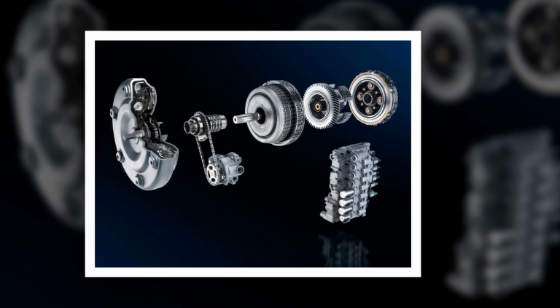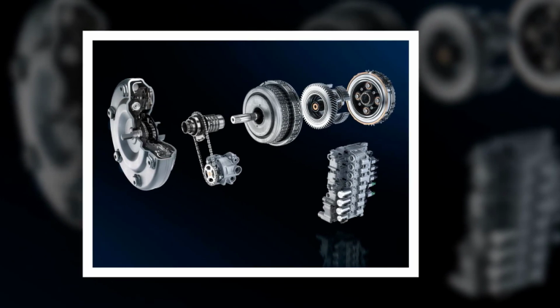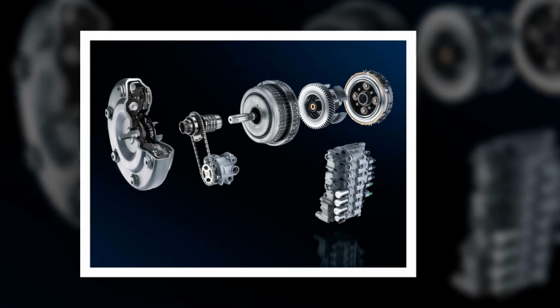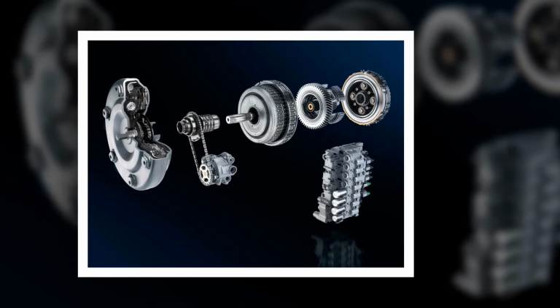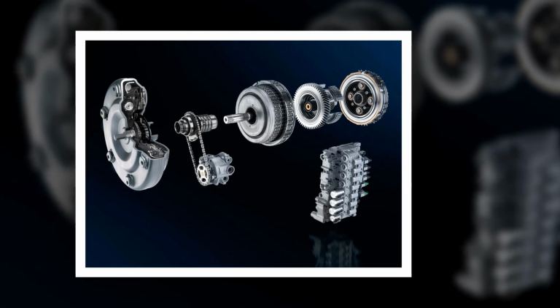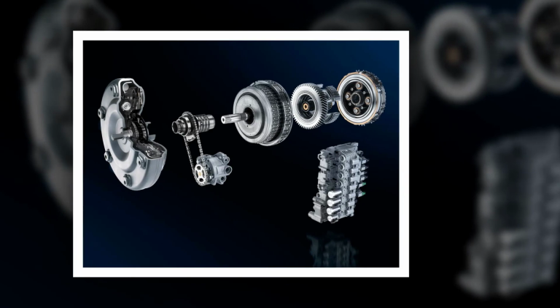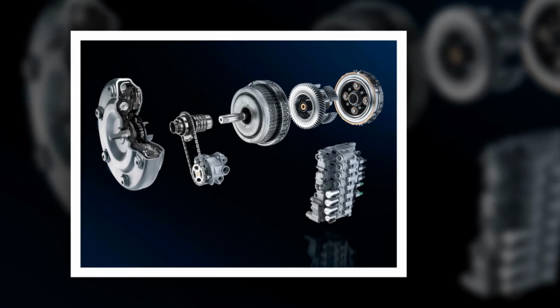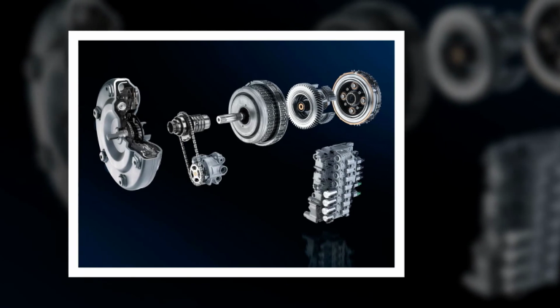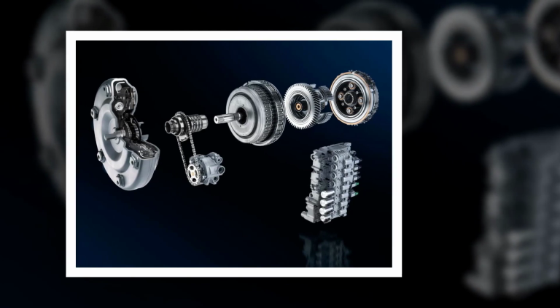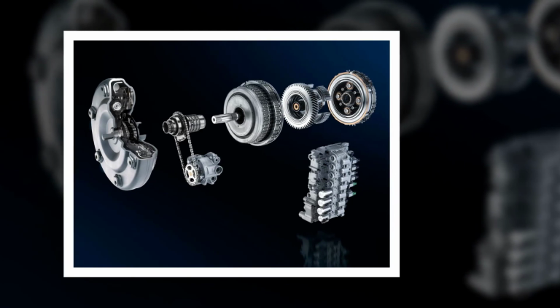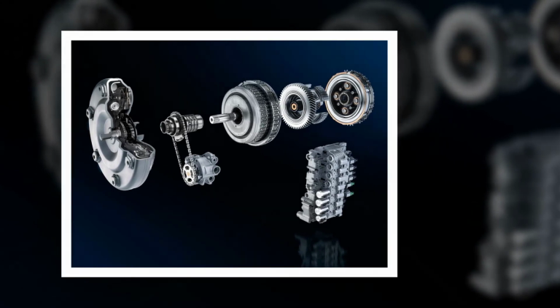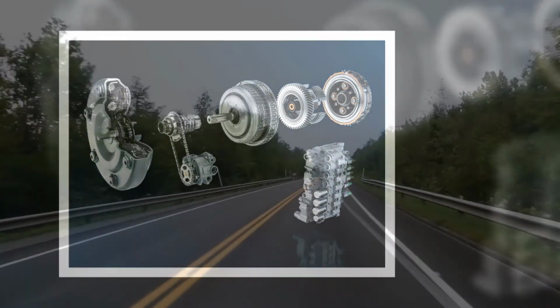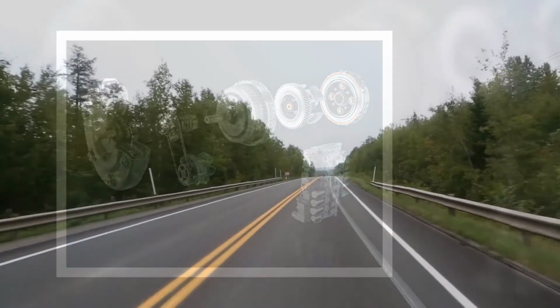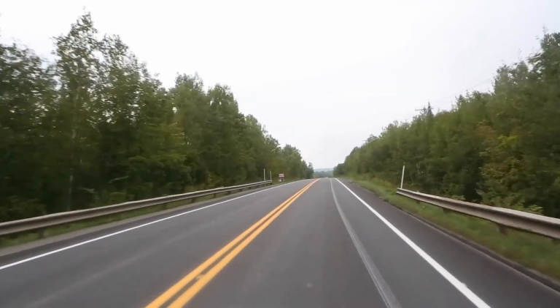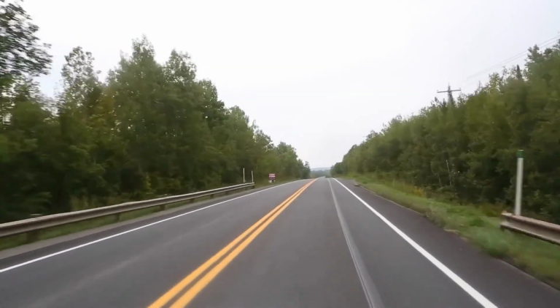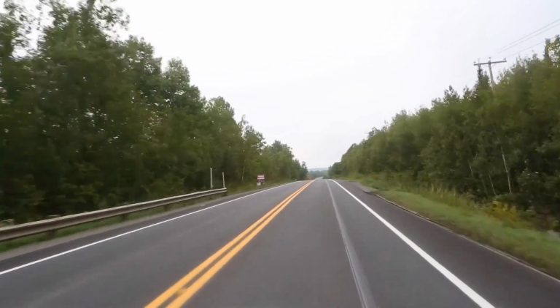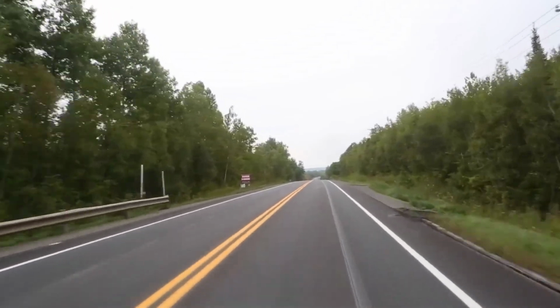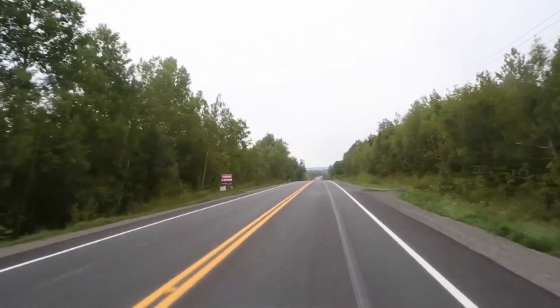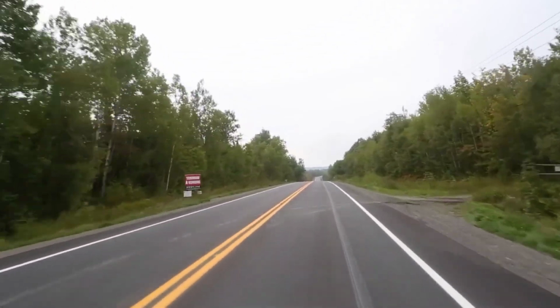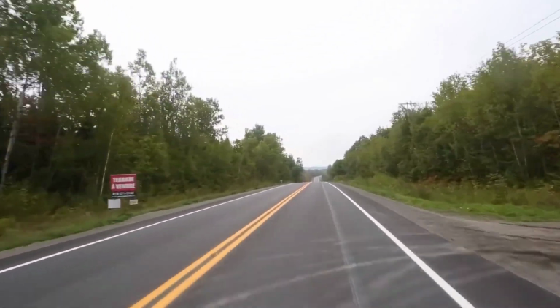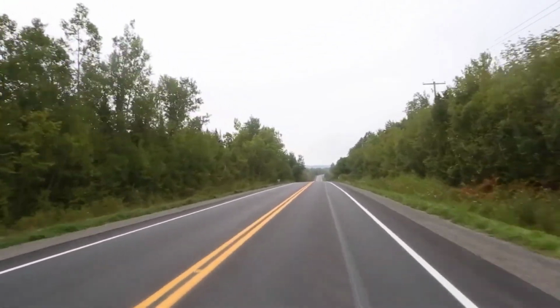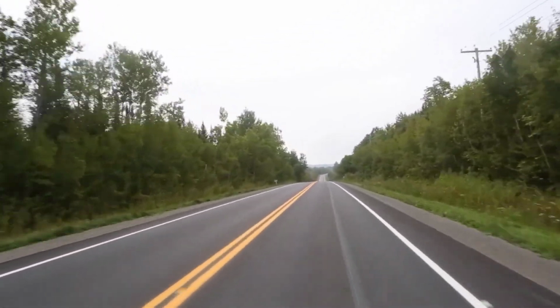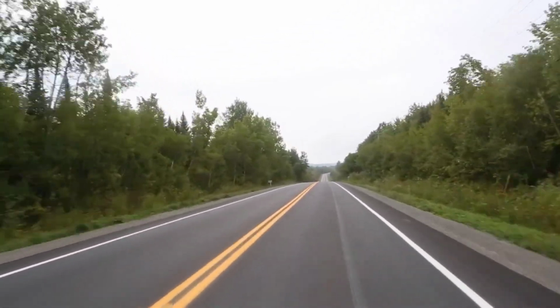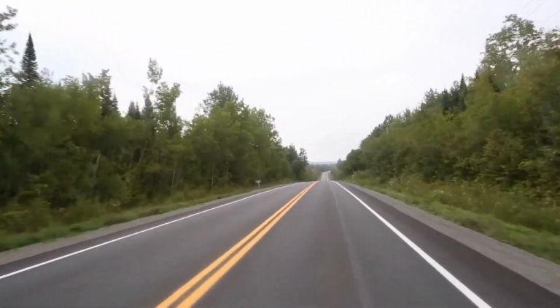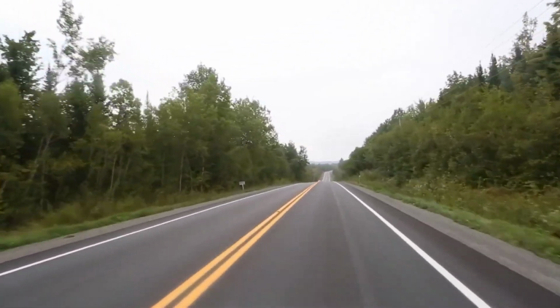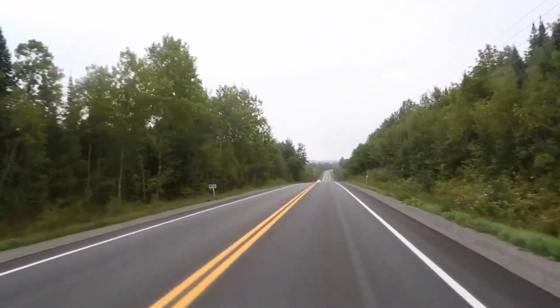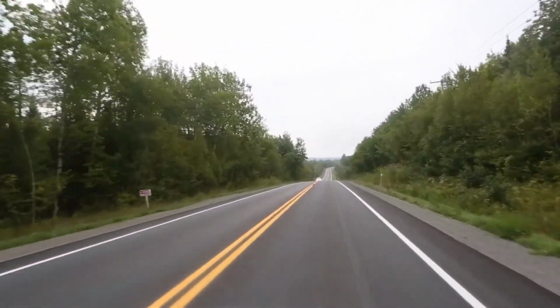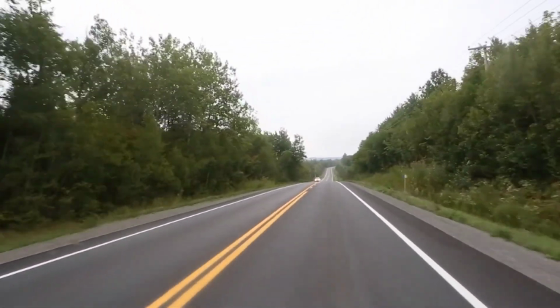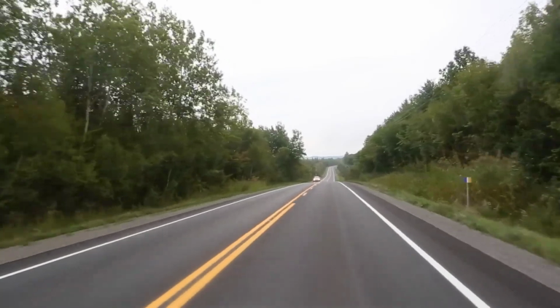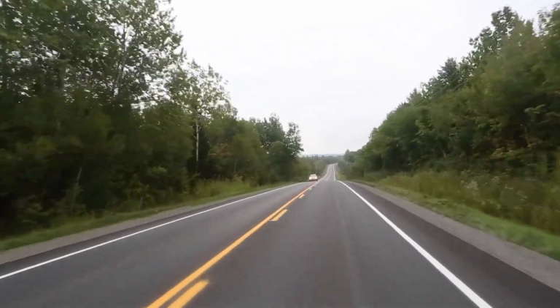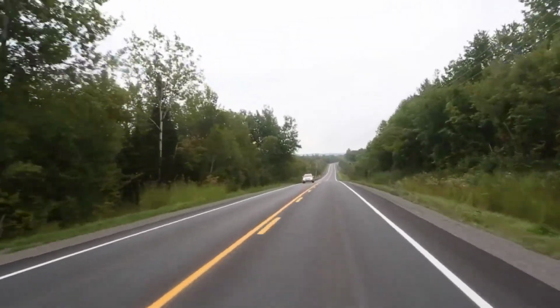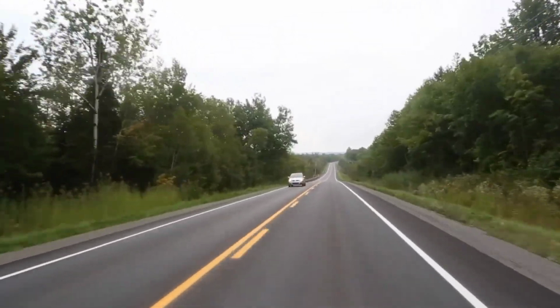The exclusive new Peugeot 308 GT coupe franche option is available with a magnetic blue and Perlinara combination. The new Peugeot 308 and Peugeot 308 SW are produced by the Sochaux factory in France.